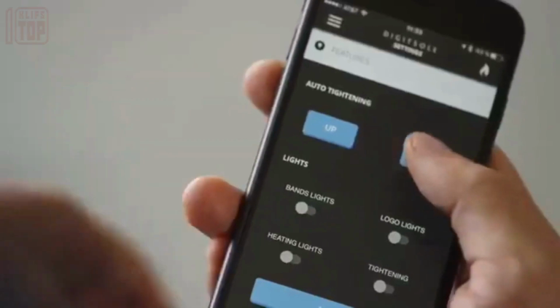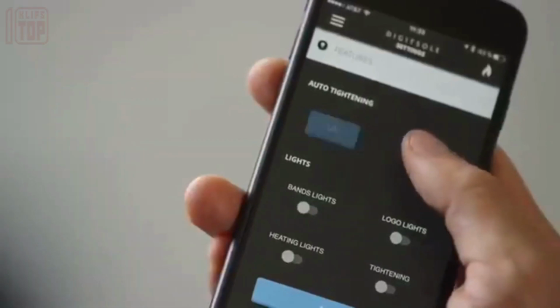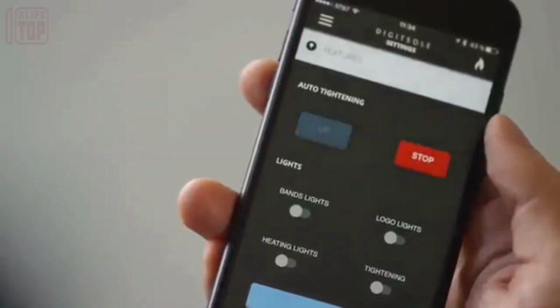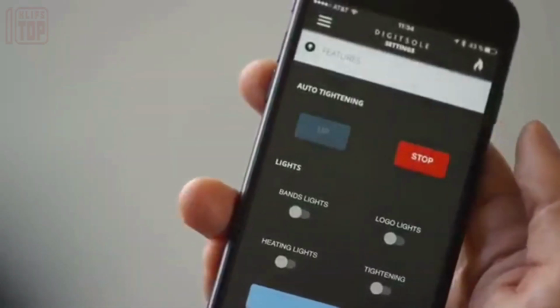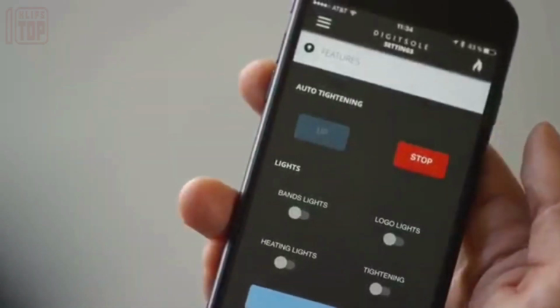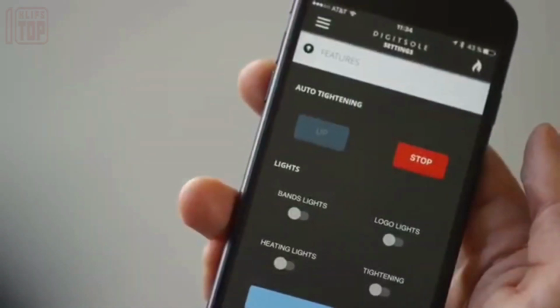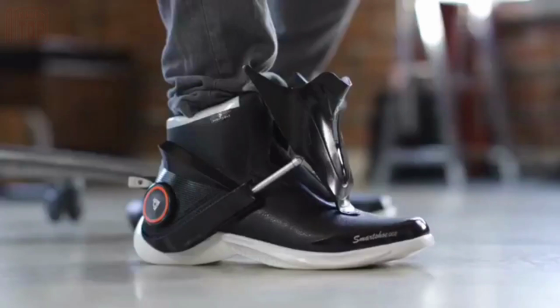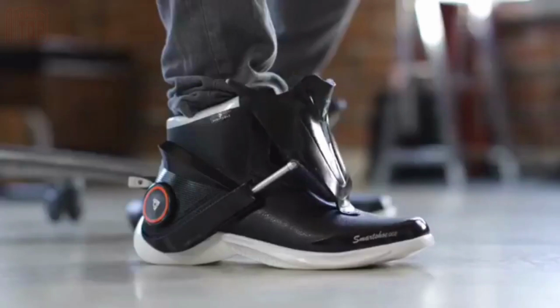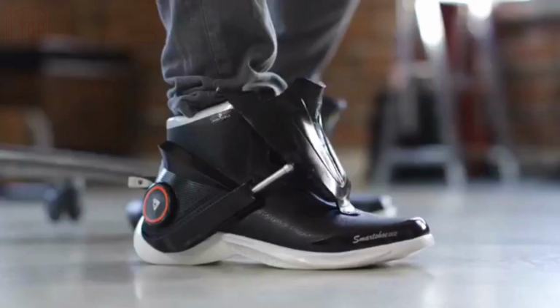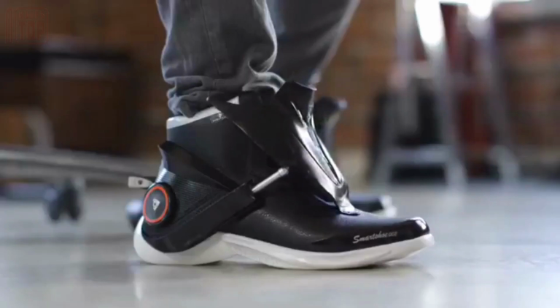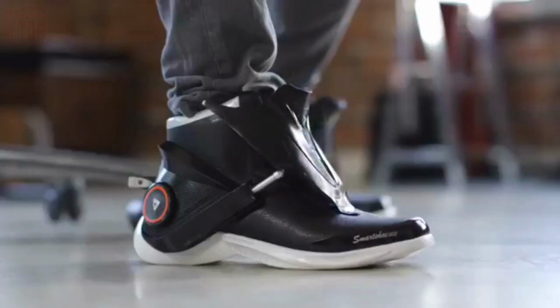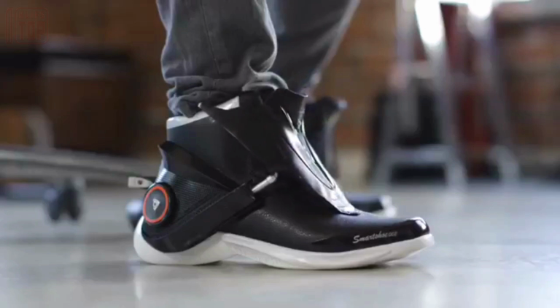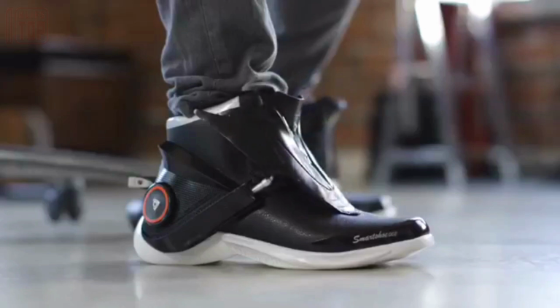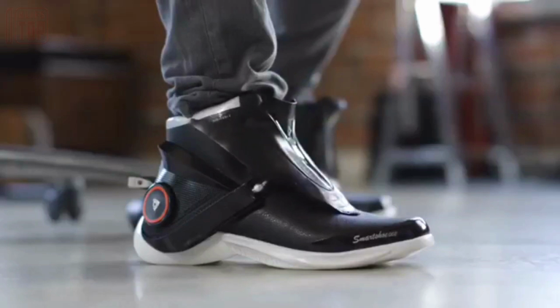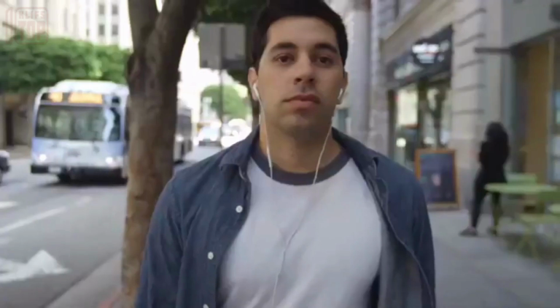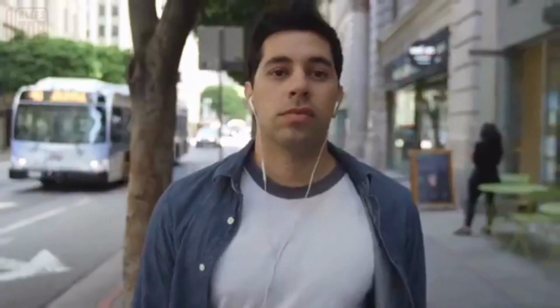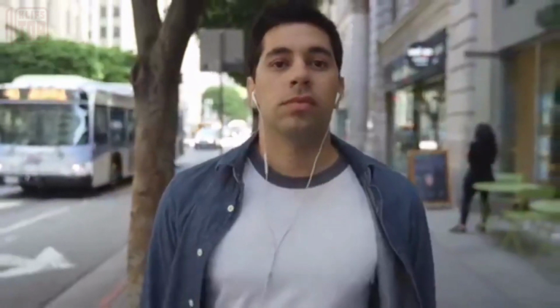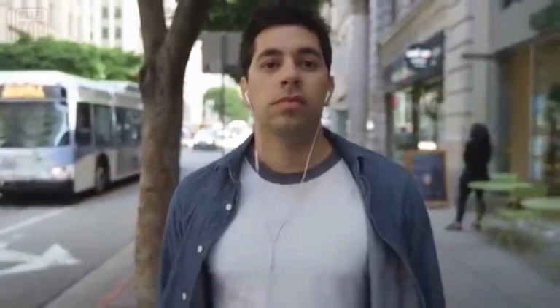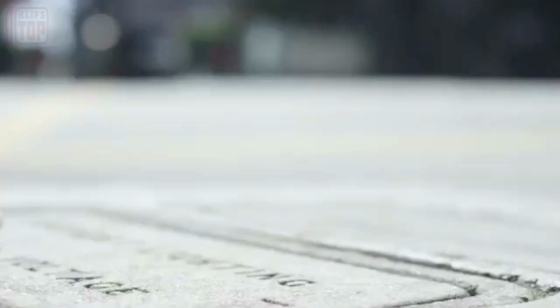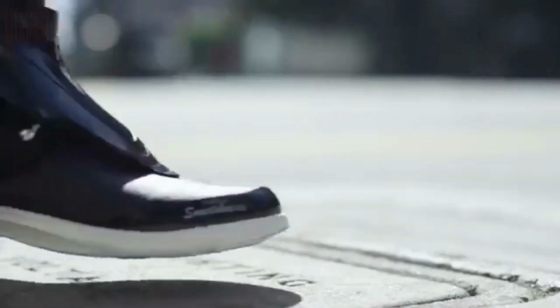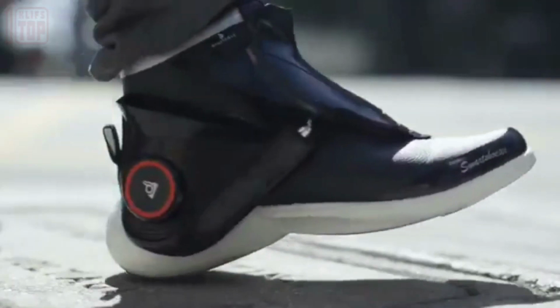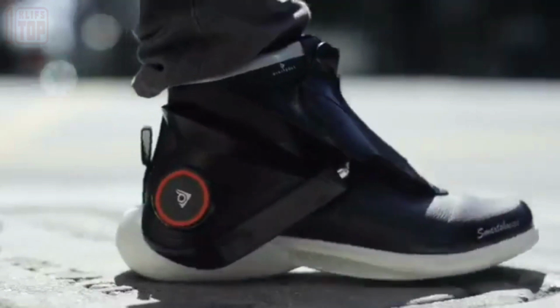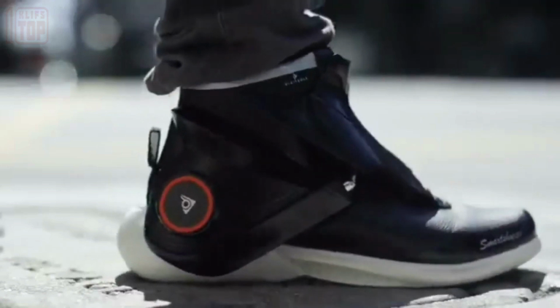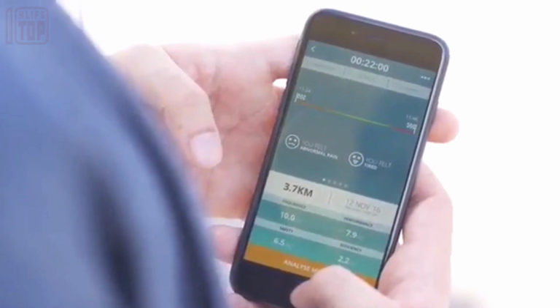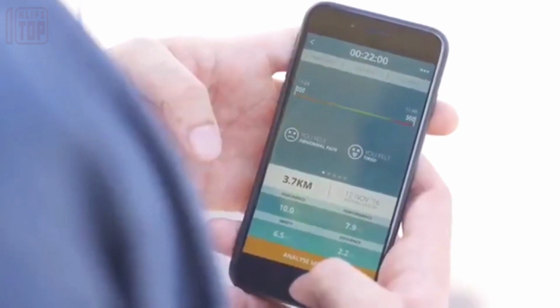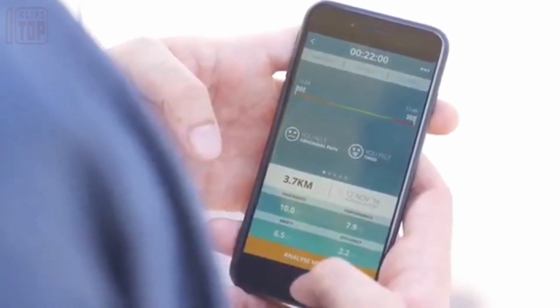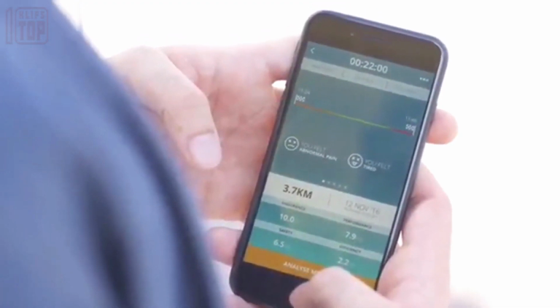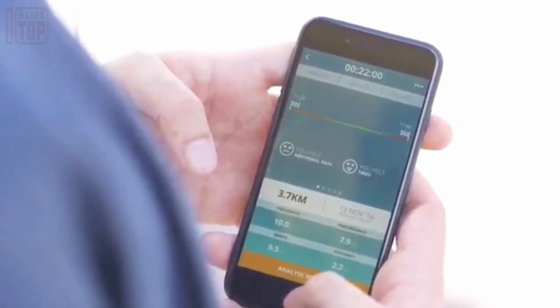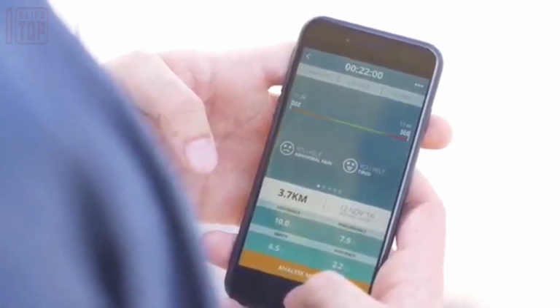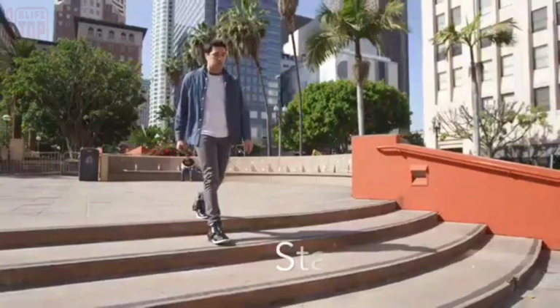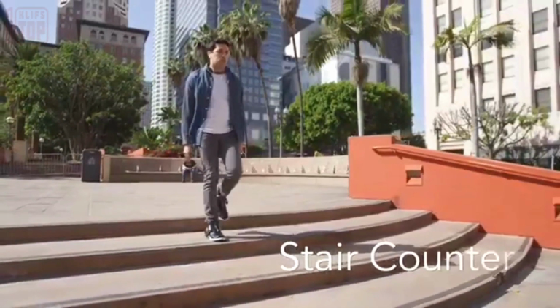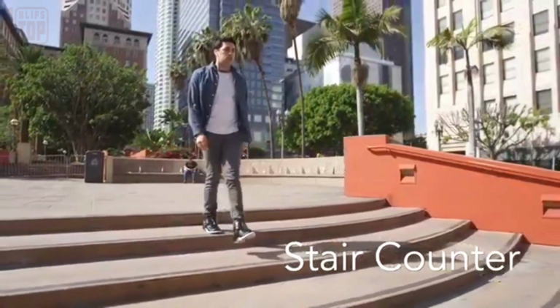Furthermore, these sneakers incorporate advanced technology to track the number of steps taken and the amount of calories burned throughout the day. Unlike traditional shoes, they do not have laces, but instead utilize a mechanical system controlled by a smartphone connected via Bluetooth to secure the shoes.